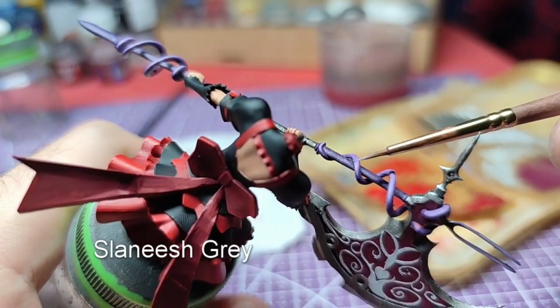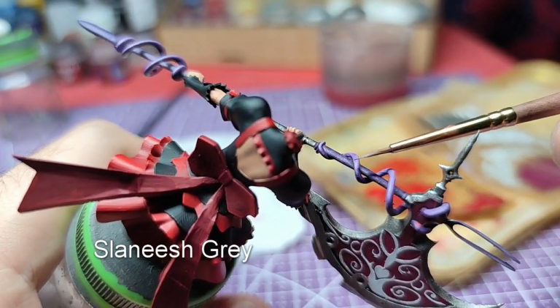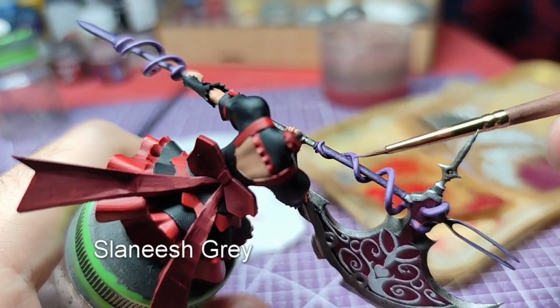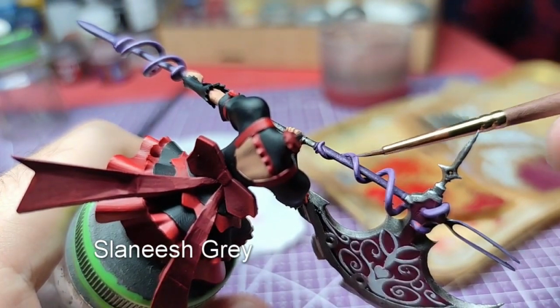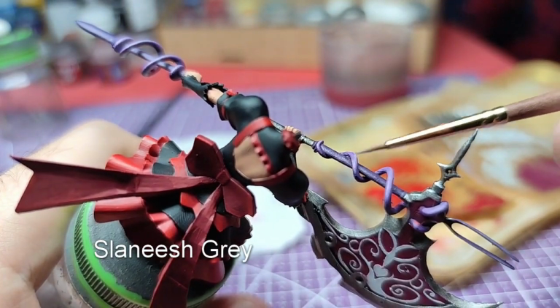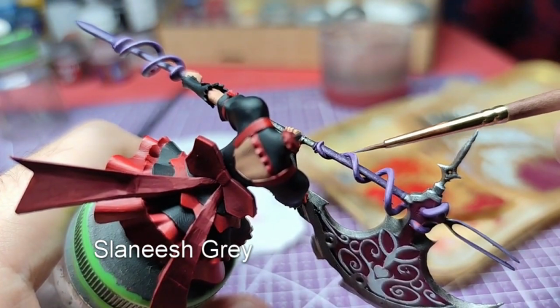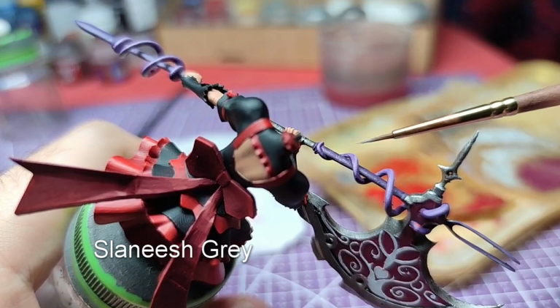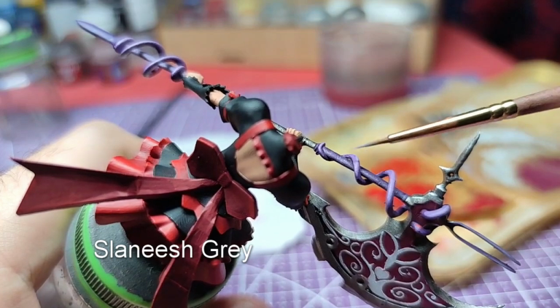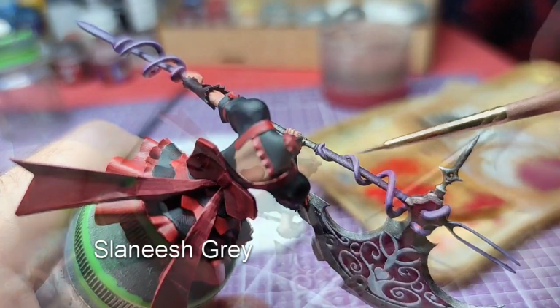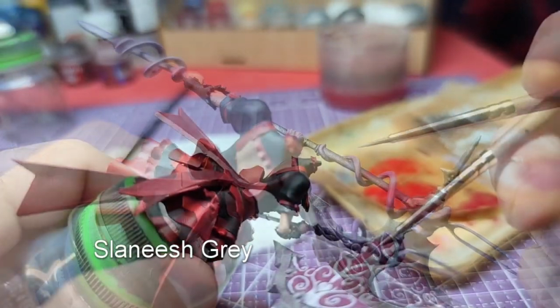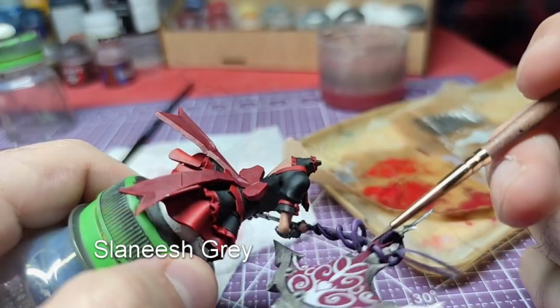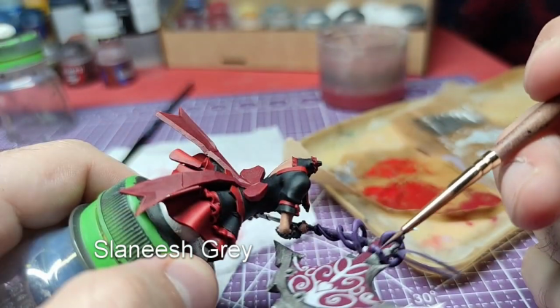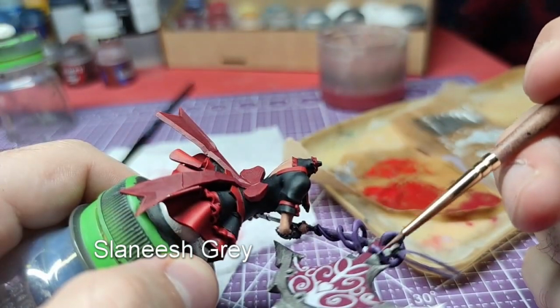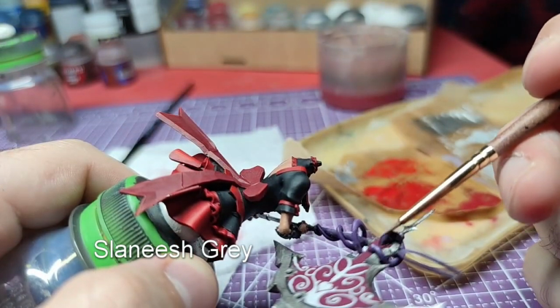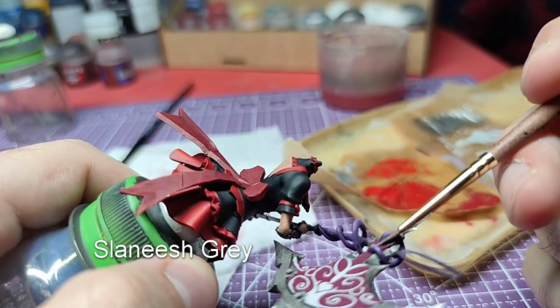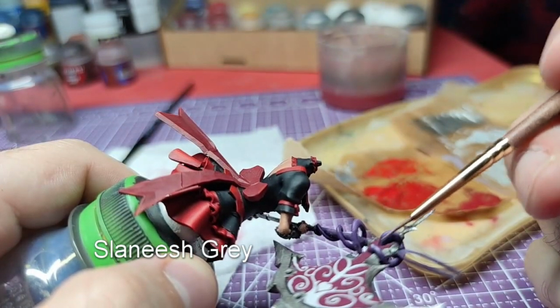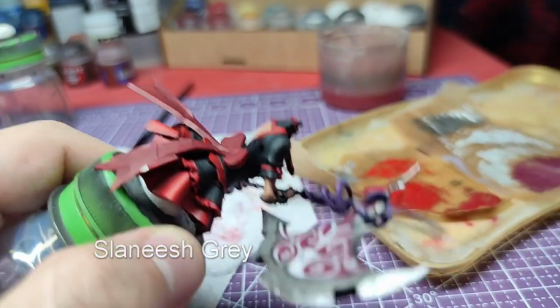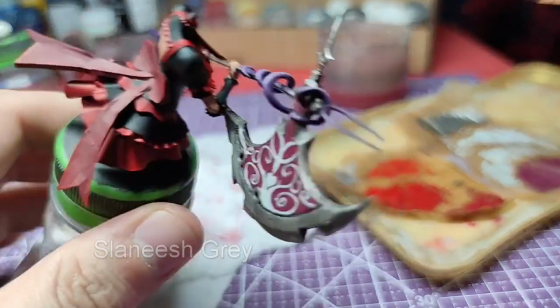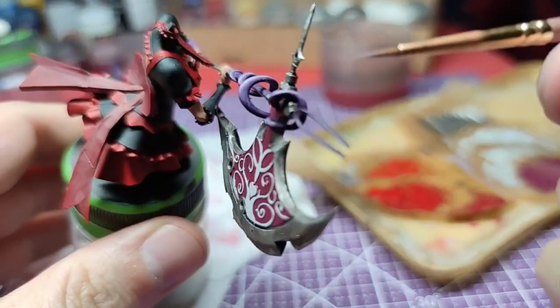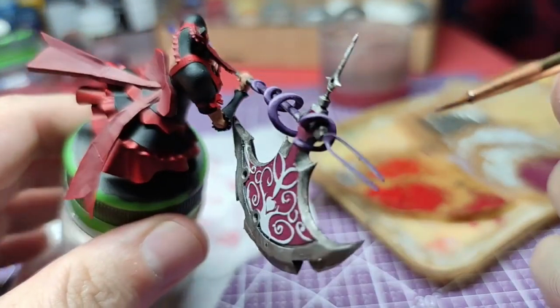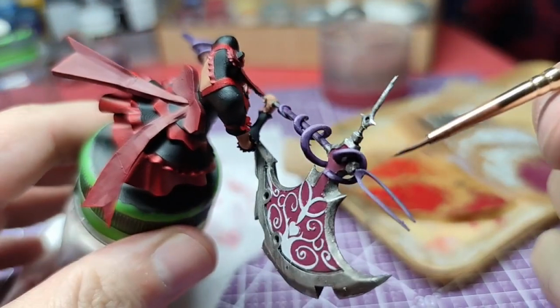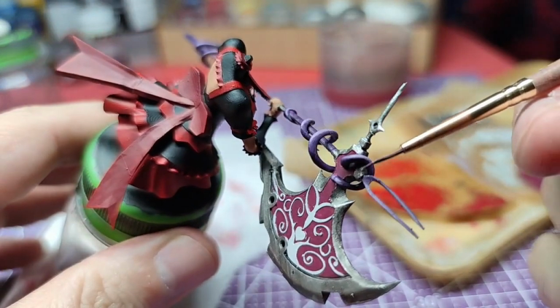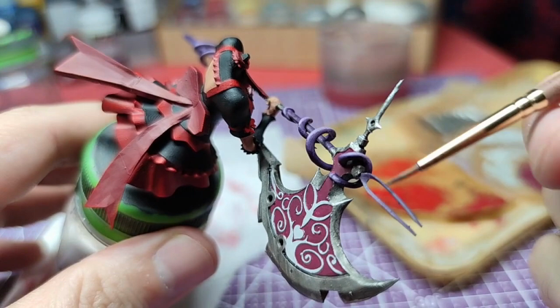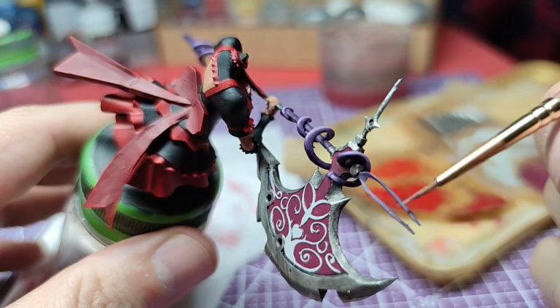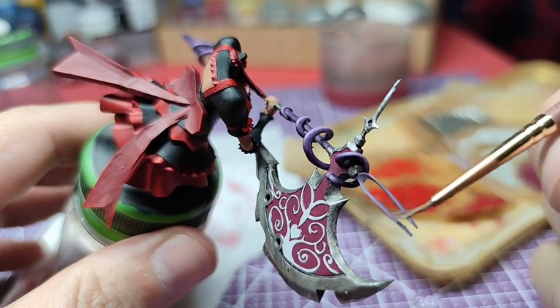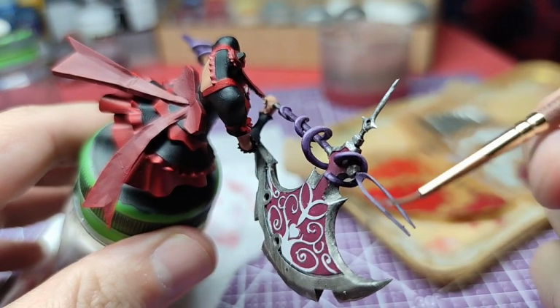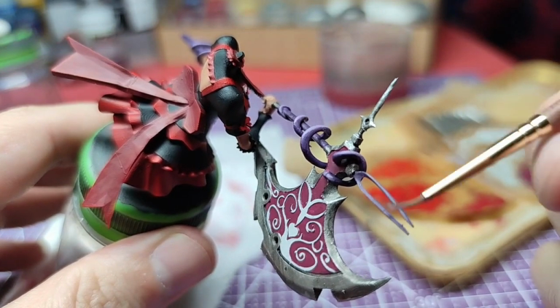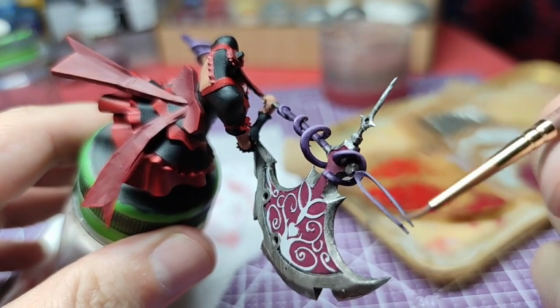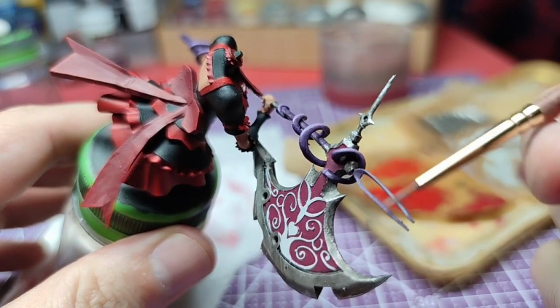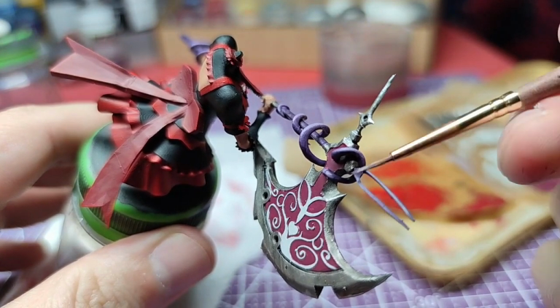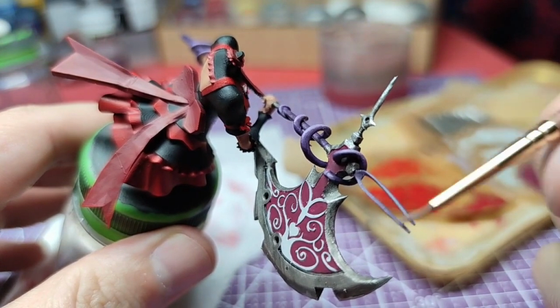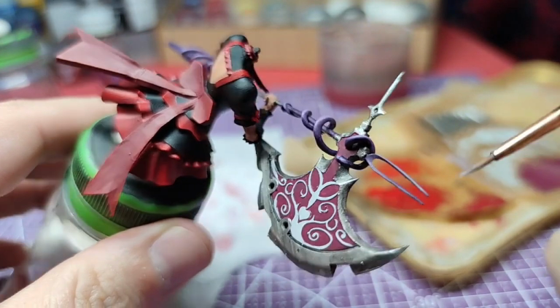Finally, at the upper part of the axe, only at the most raised areas where we painted it with purple, we will add a really thin layer of Slaanesh Grey.